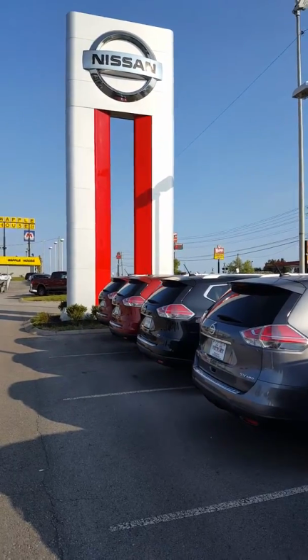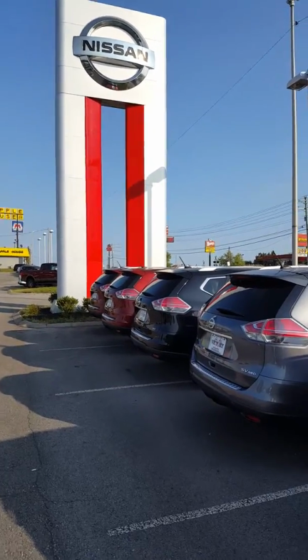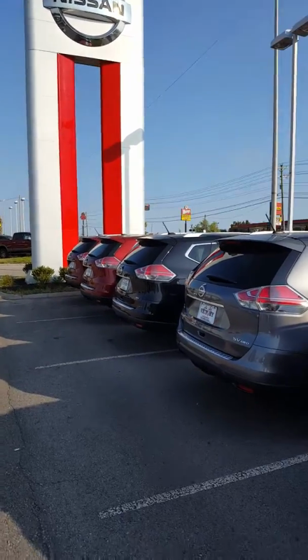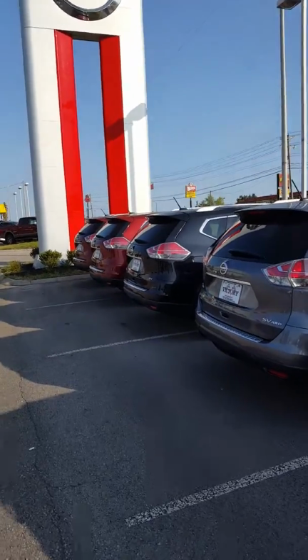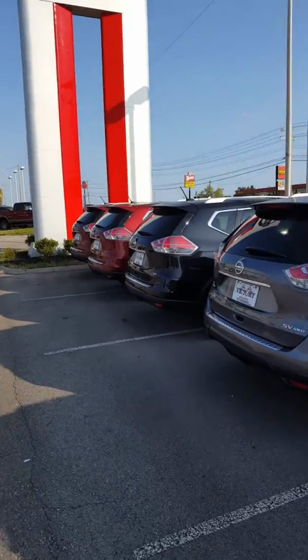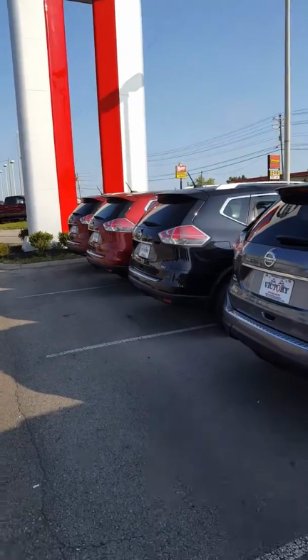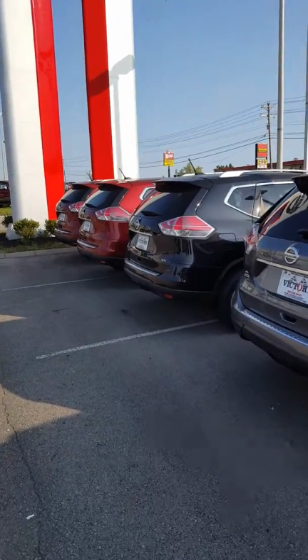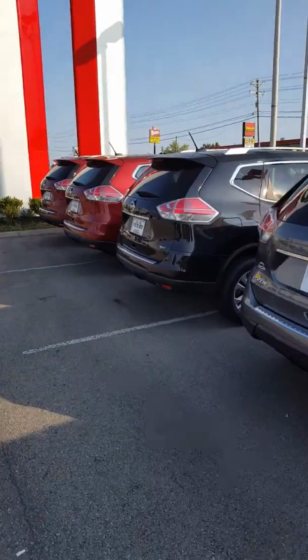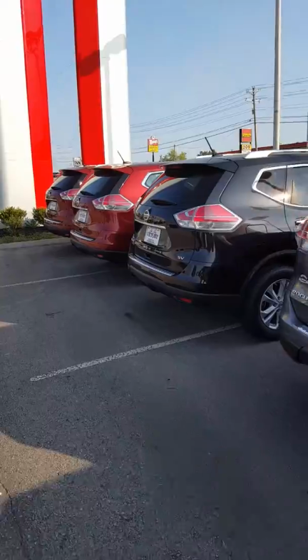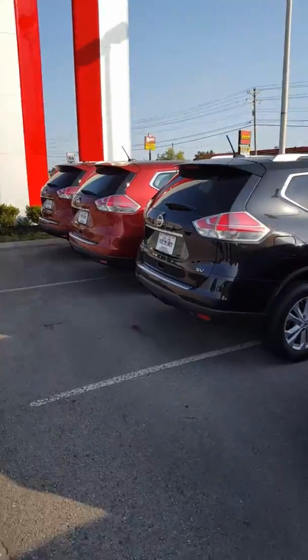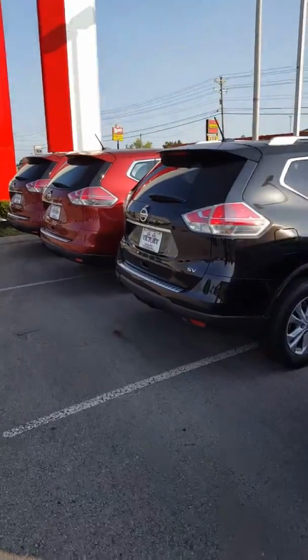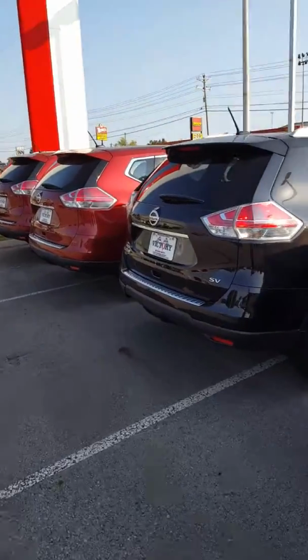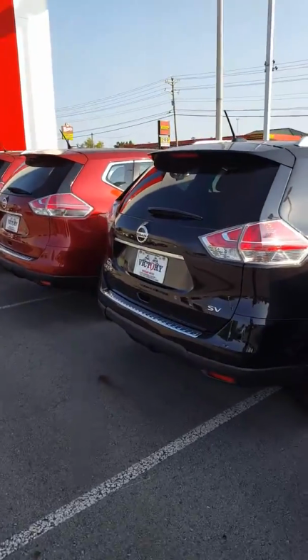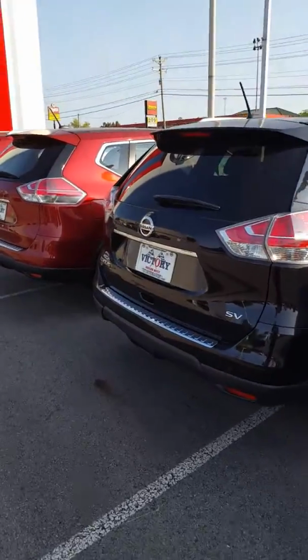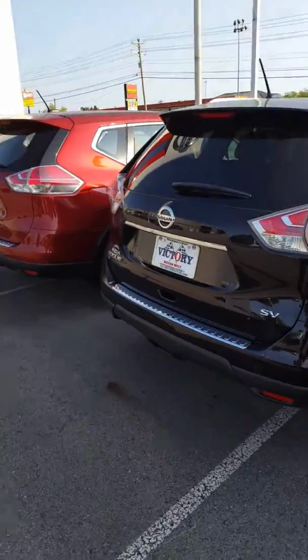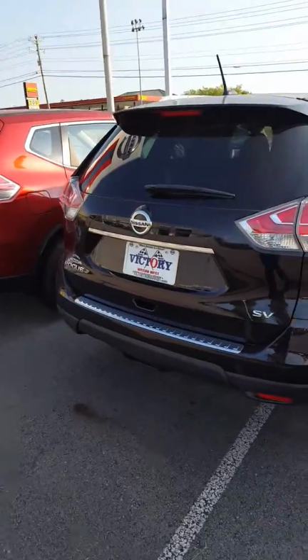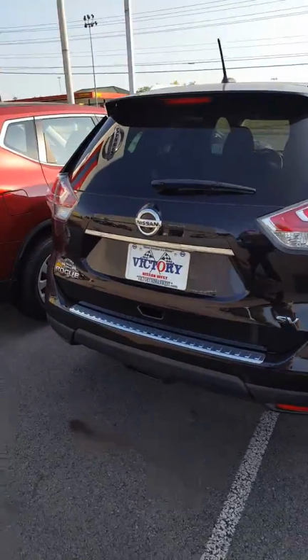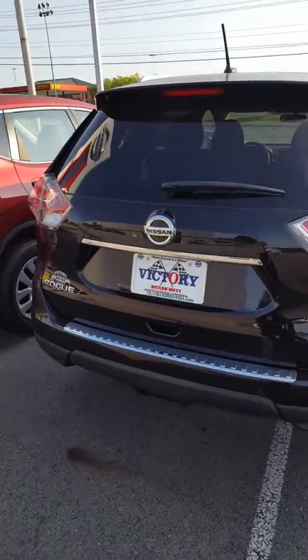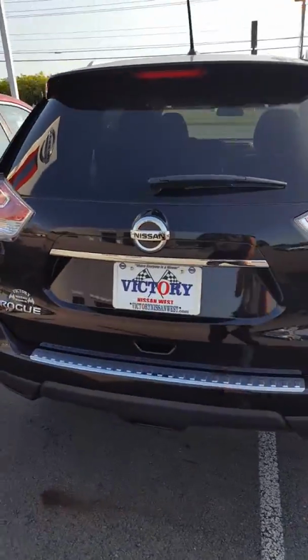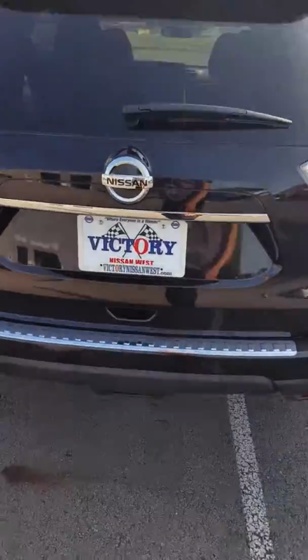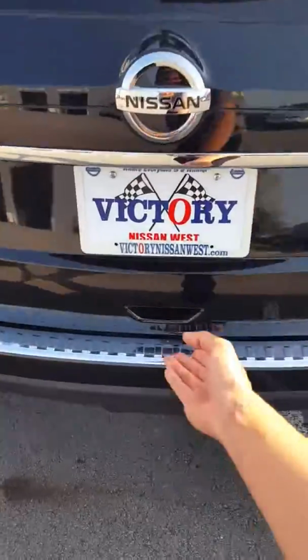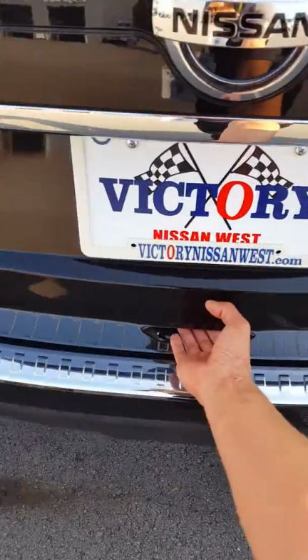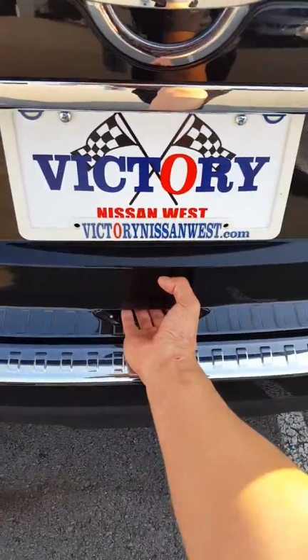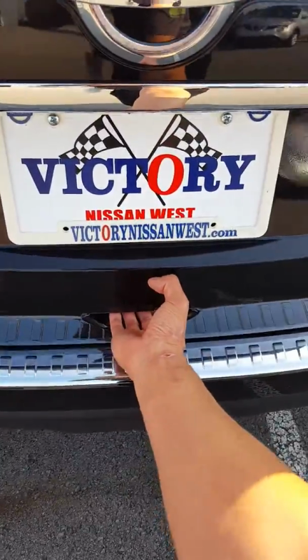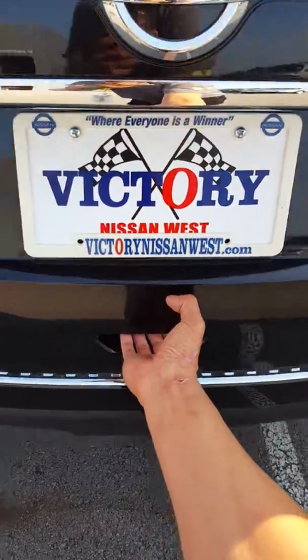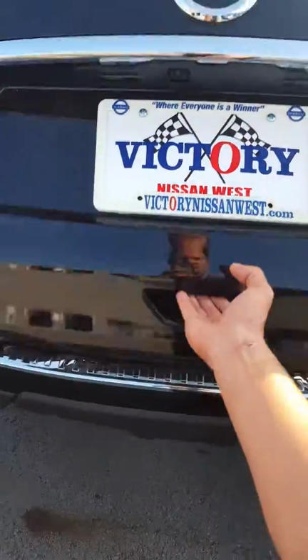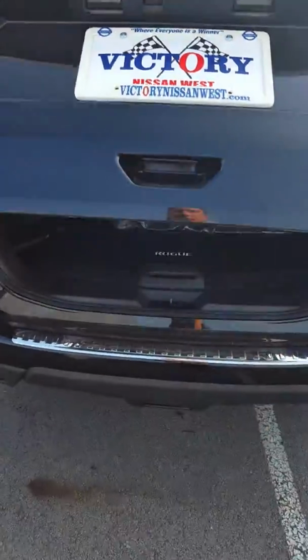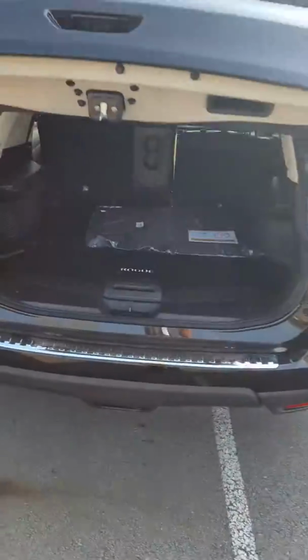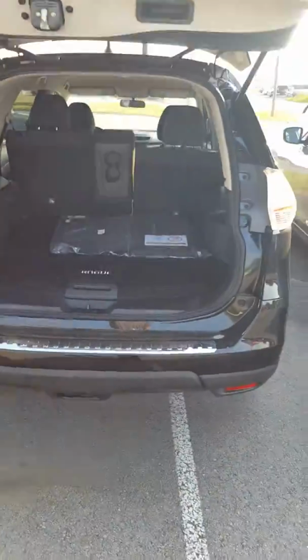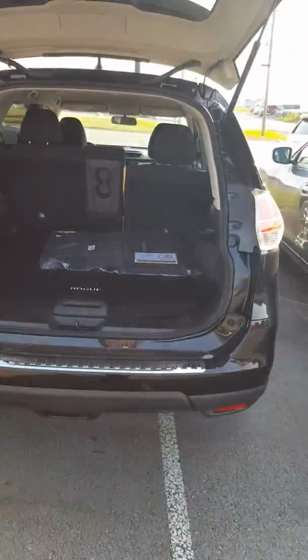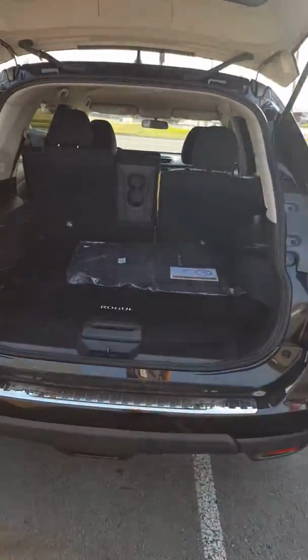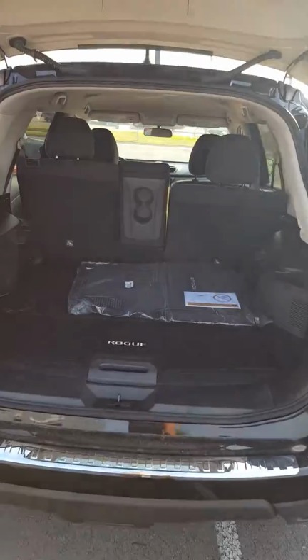Hello Melissa, this is John at Victory Nissan here in Dixon. Here's a couple of new Rogues we have. I know you were thinking about the all-wheel drive and you weren't certain about that, and I'm not sure if you were sure about what trim level or even color you're interested in, but here is one of them.